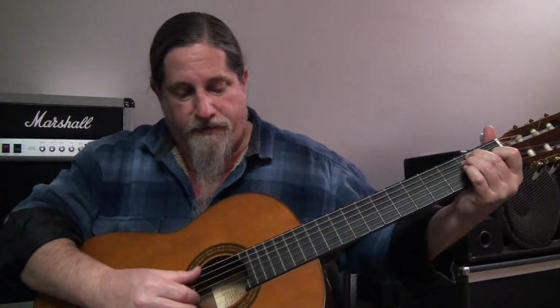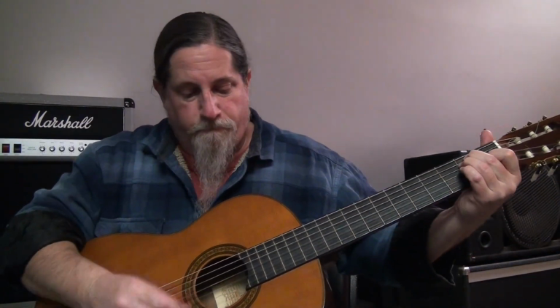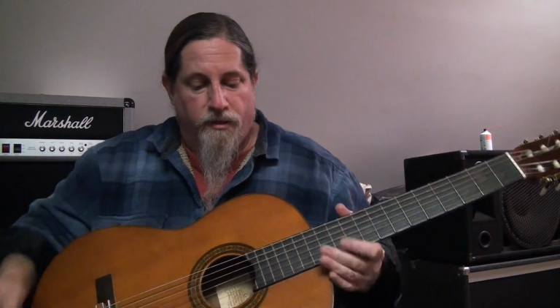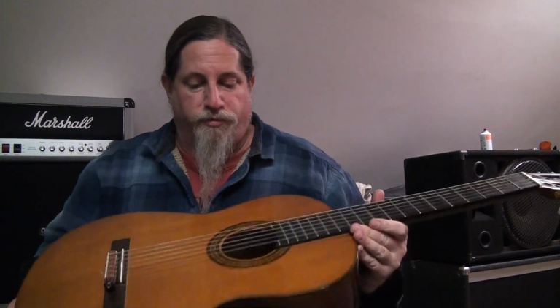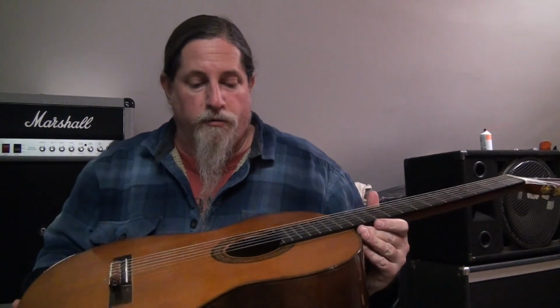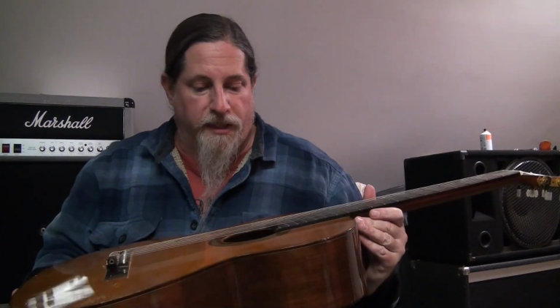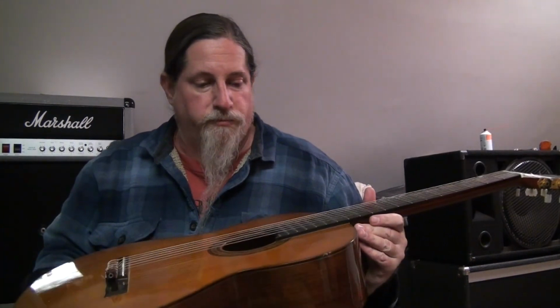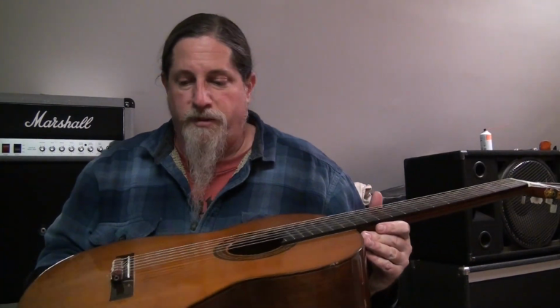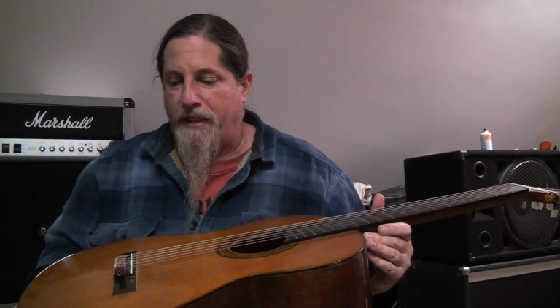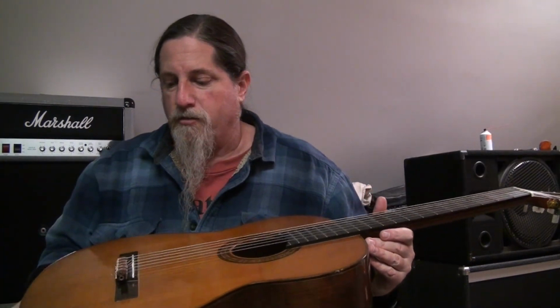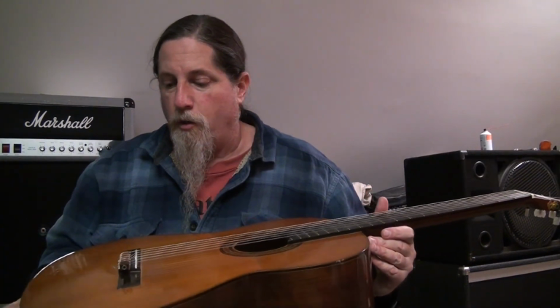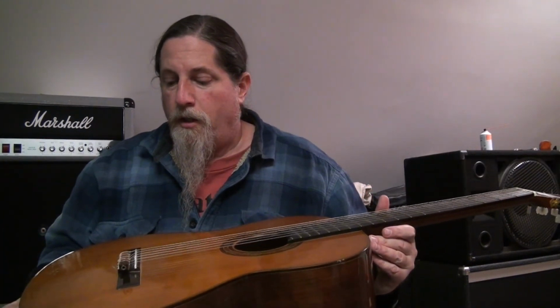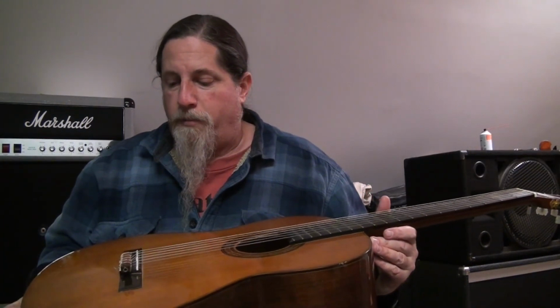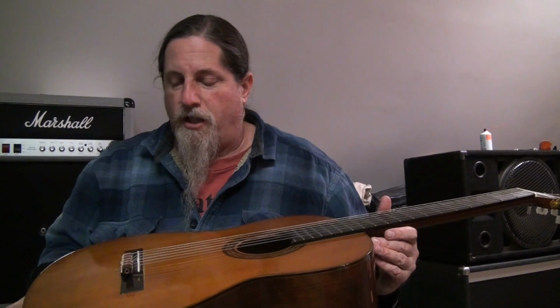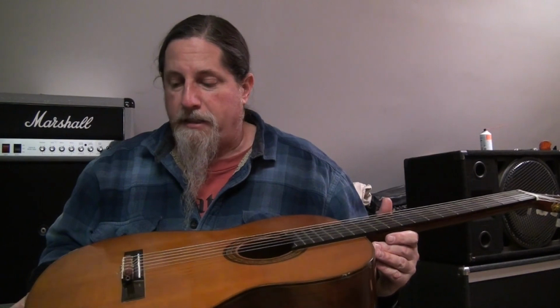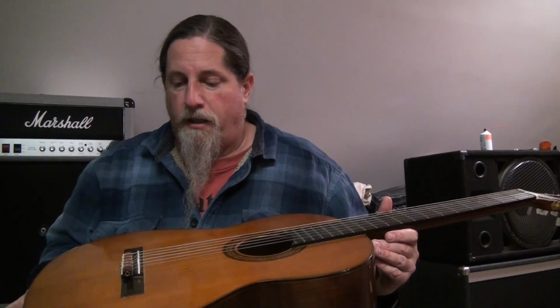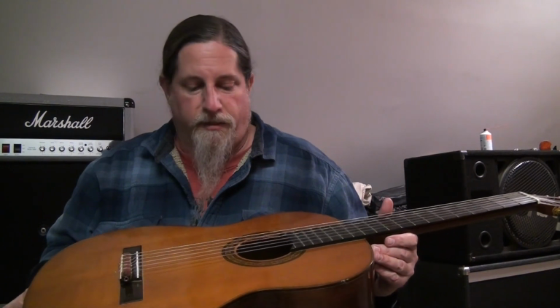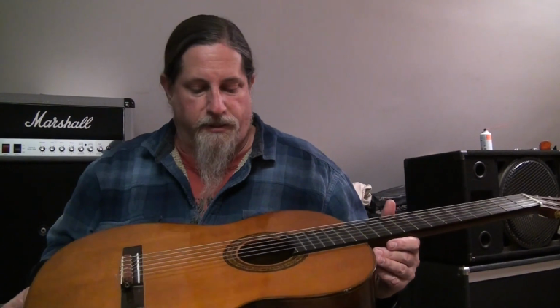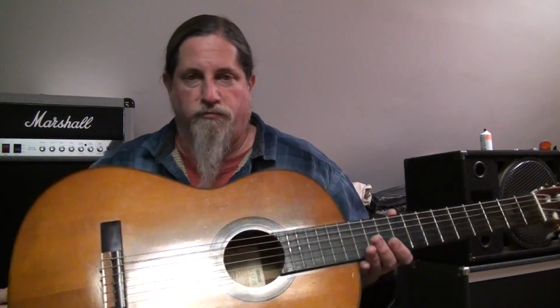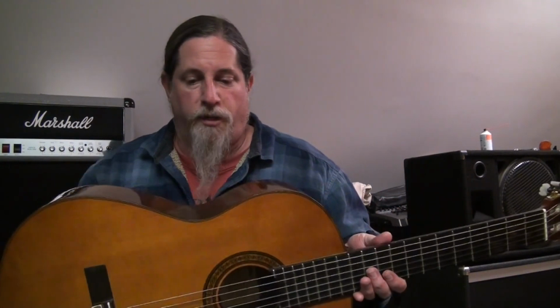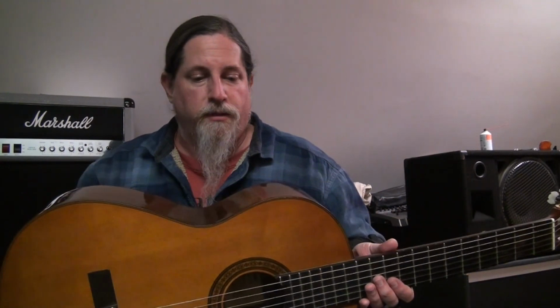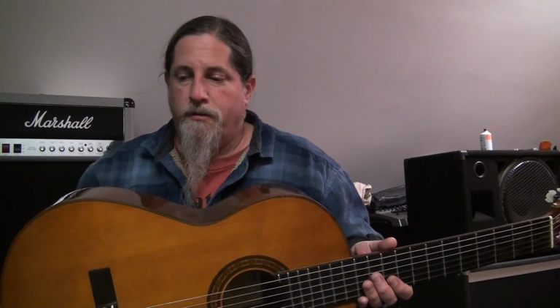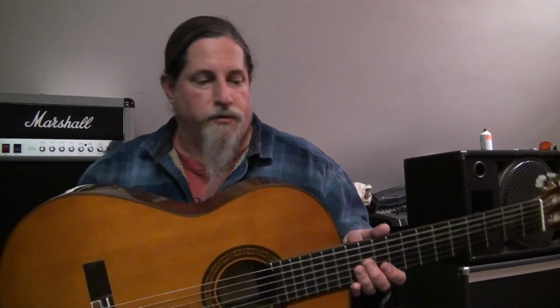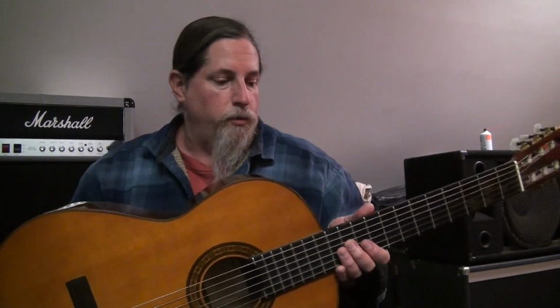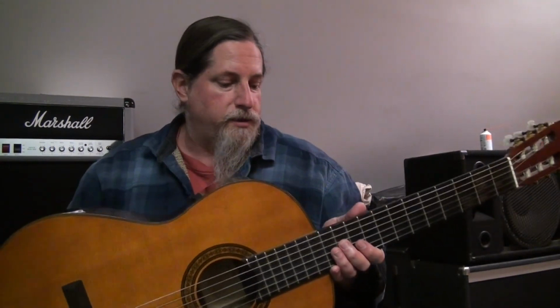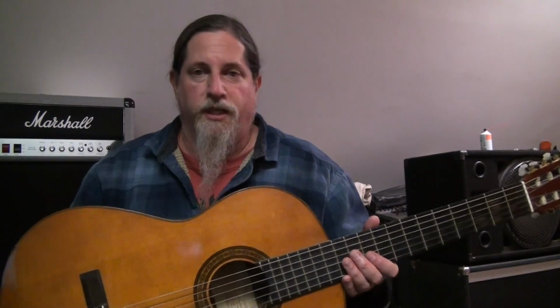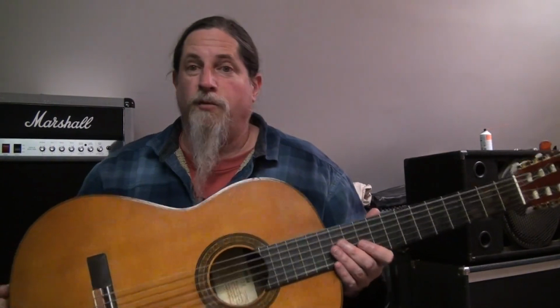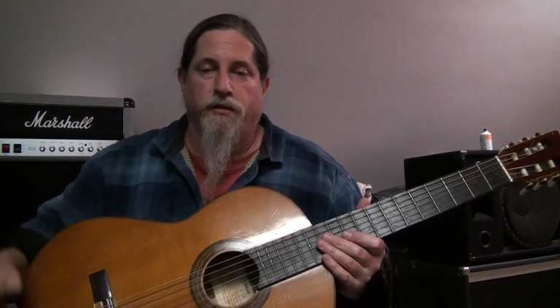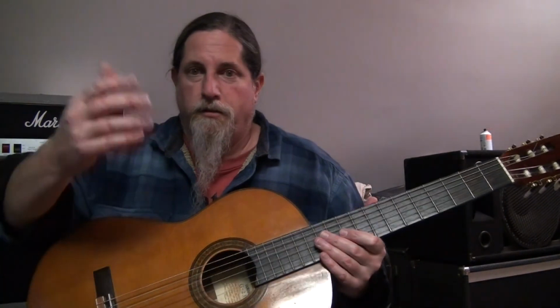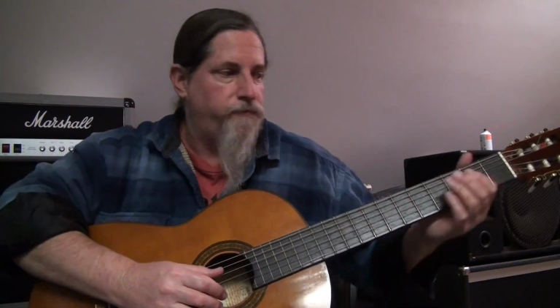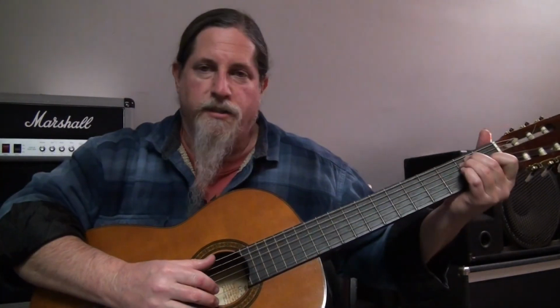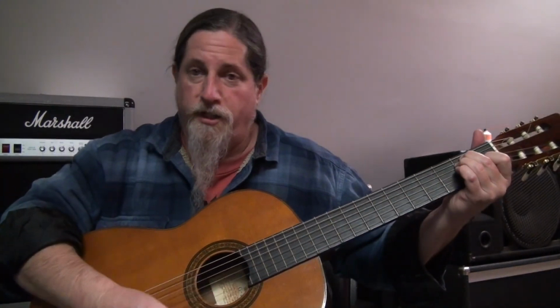Yamaha guitars — the build quality is always really nice, in my experience. And this is pretty old; I'm guessing probably from the 80s or so, by looking online. And it's still in great shape — it's held together really well for 40-something years.